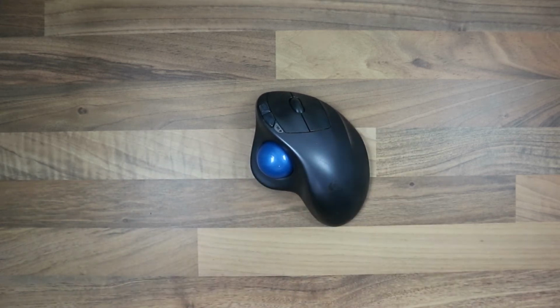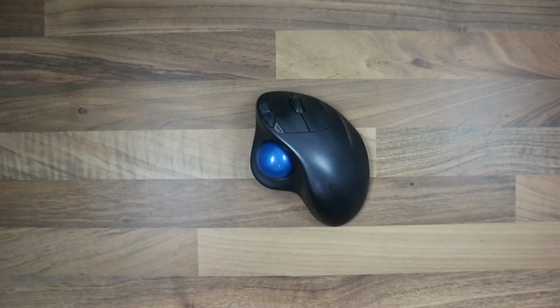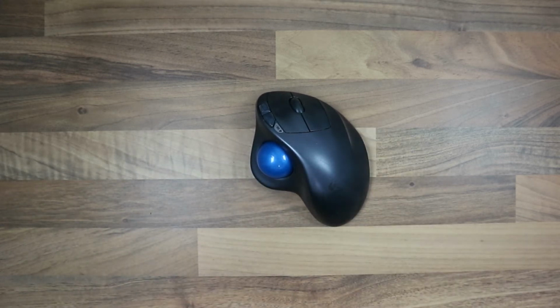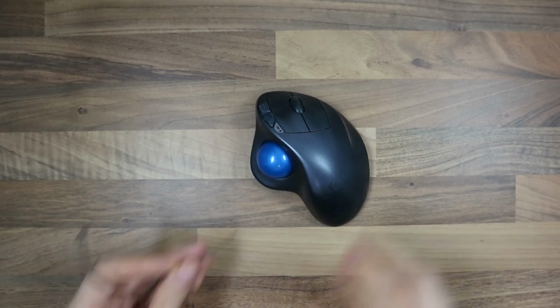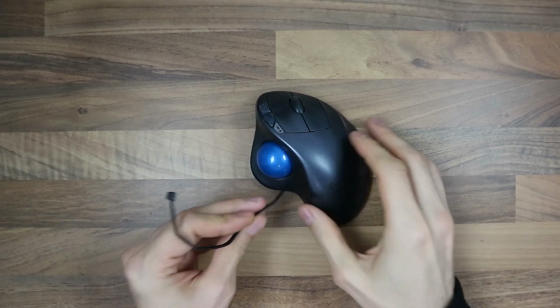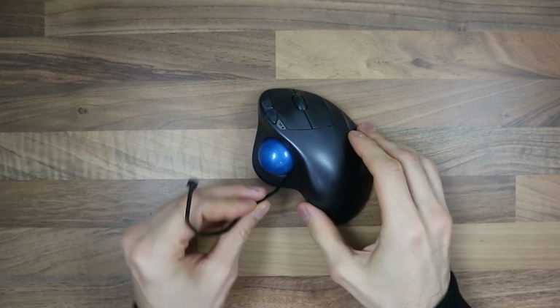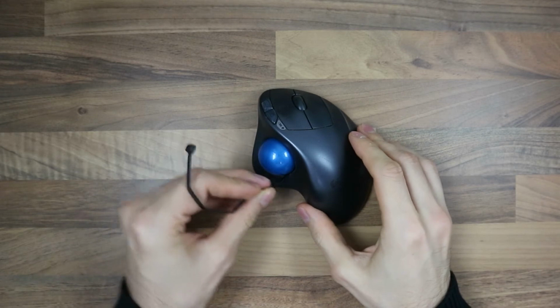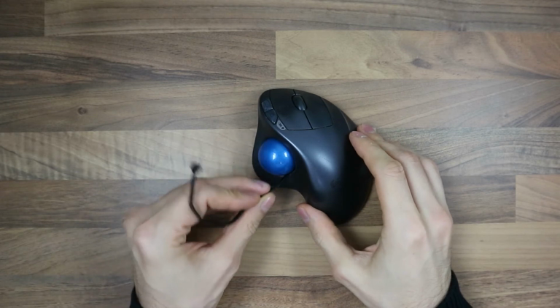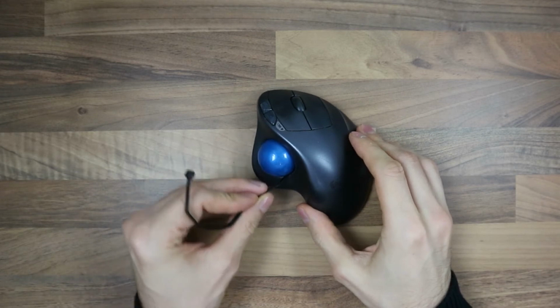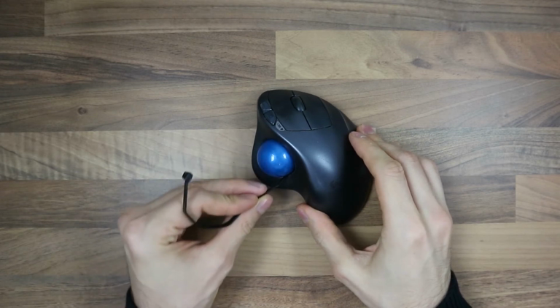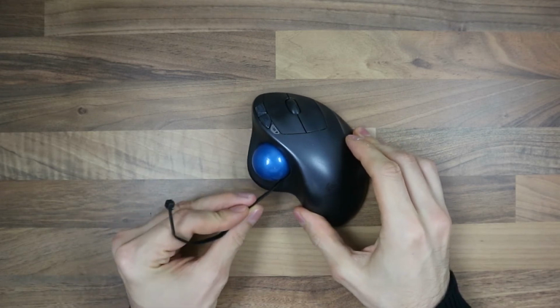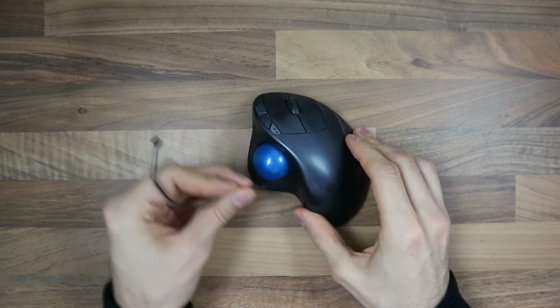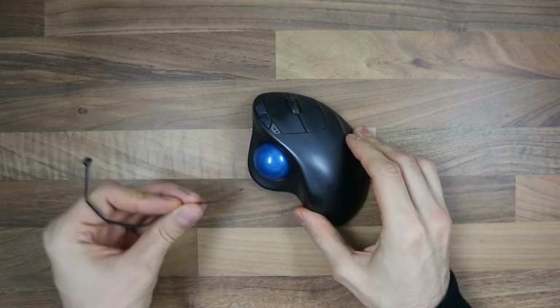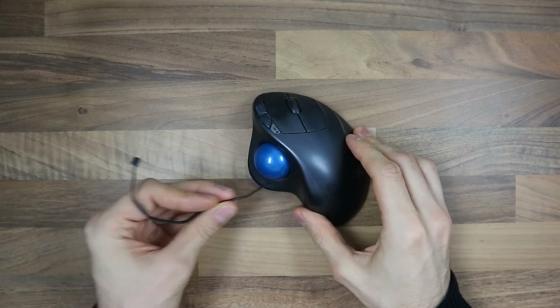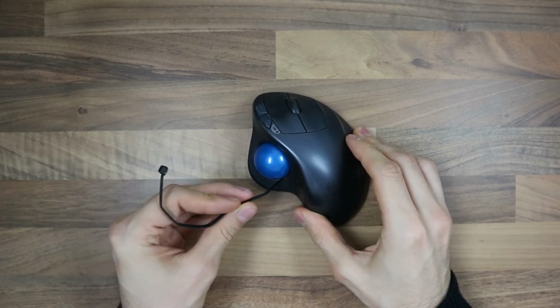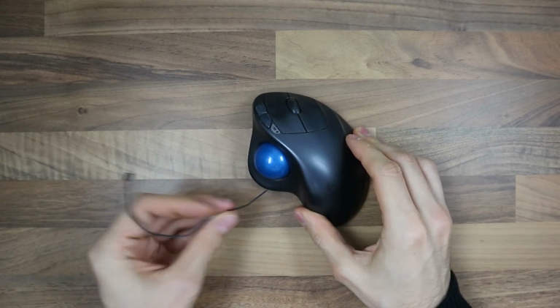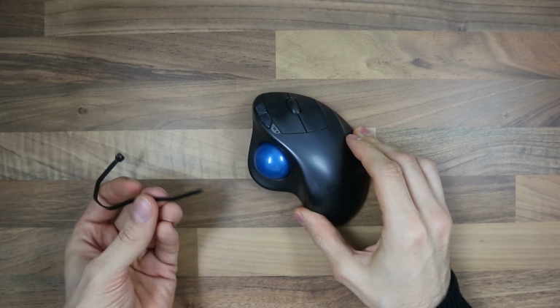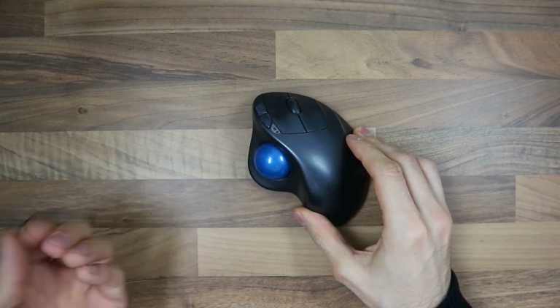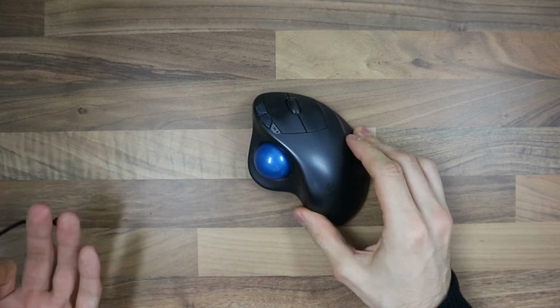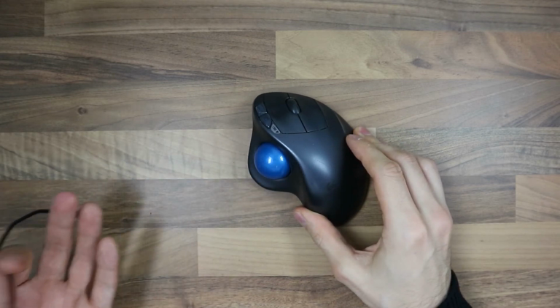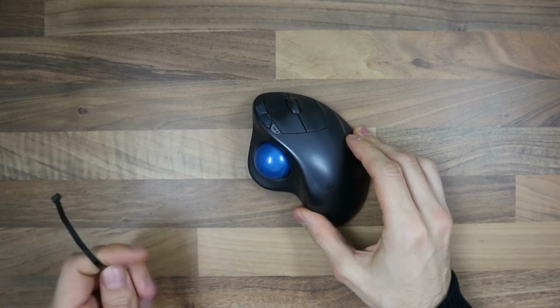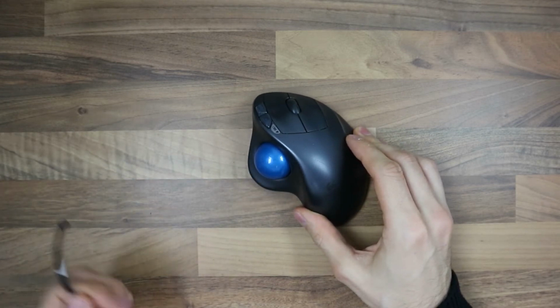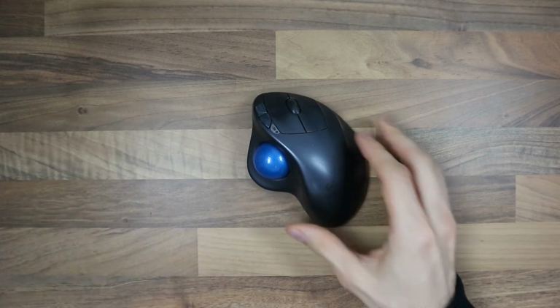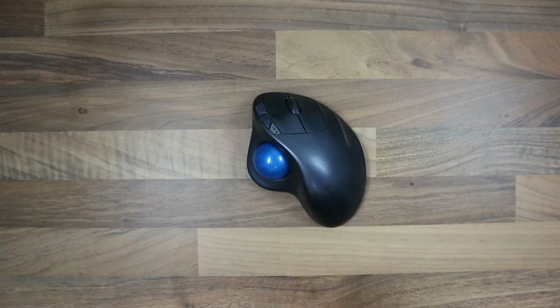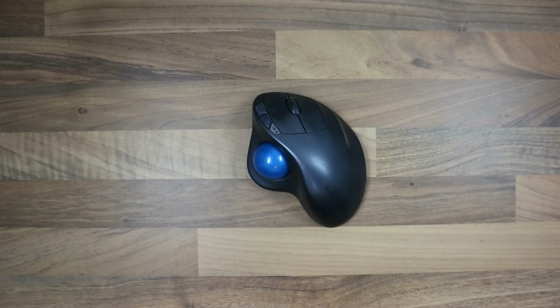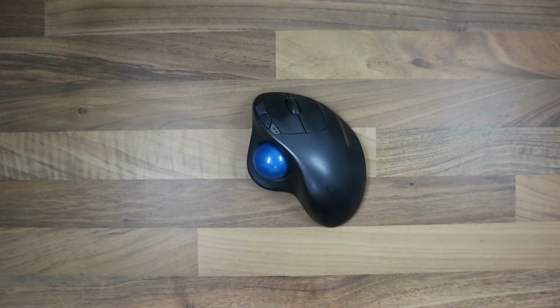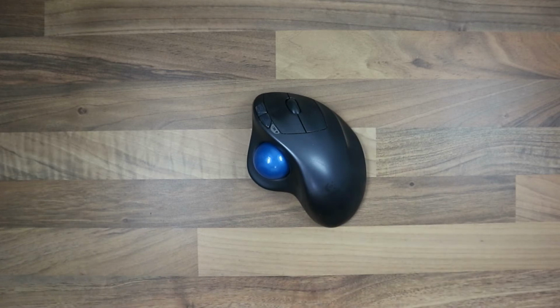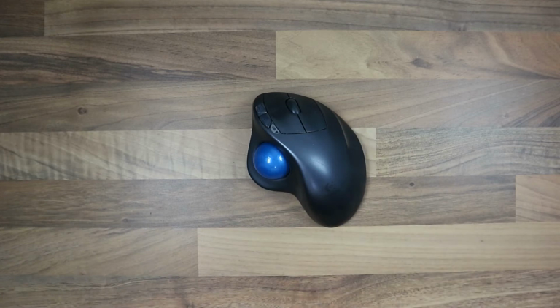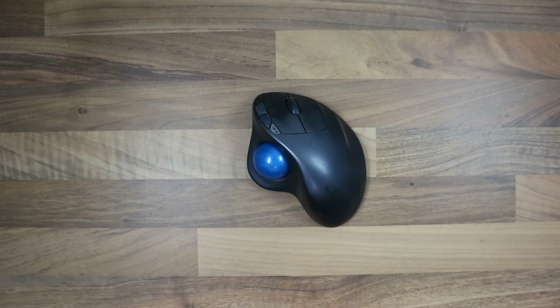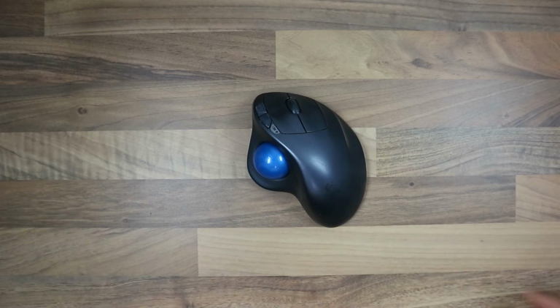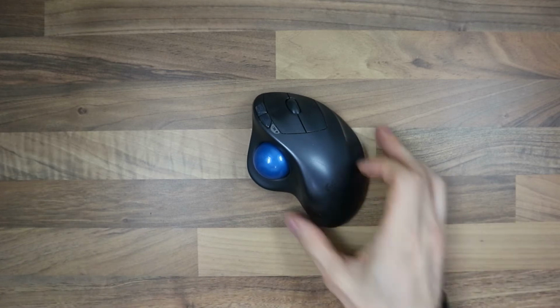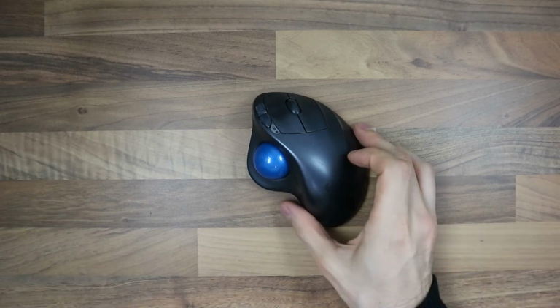You should also not try to jam something in through here to pull it out. That can go well, but it might also be a very bad idea and break the mouse.